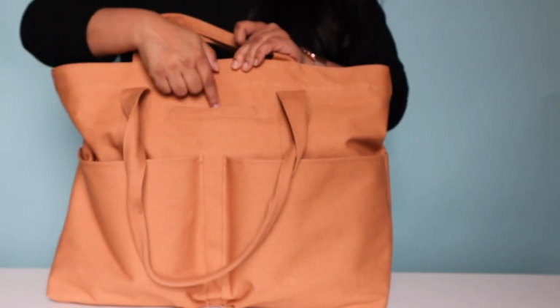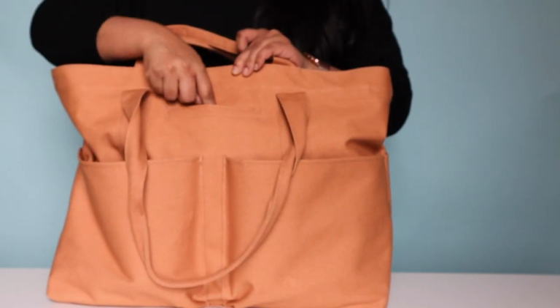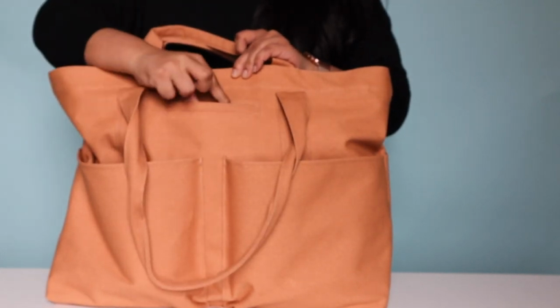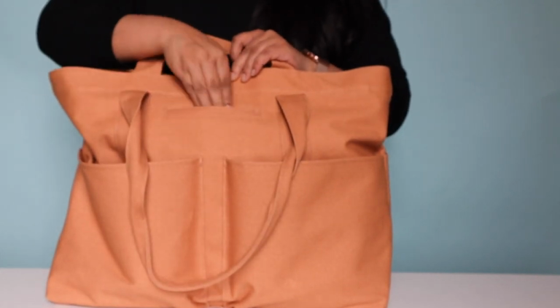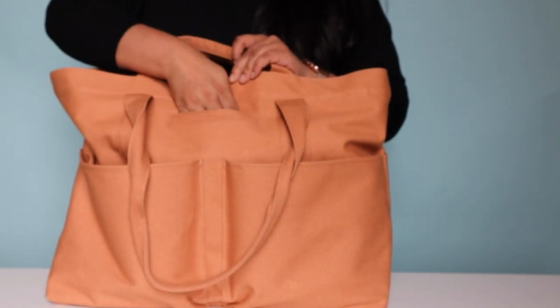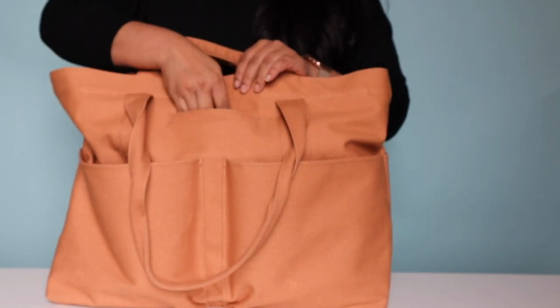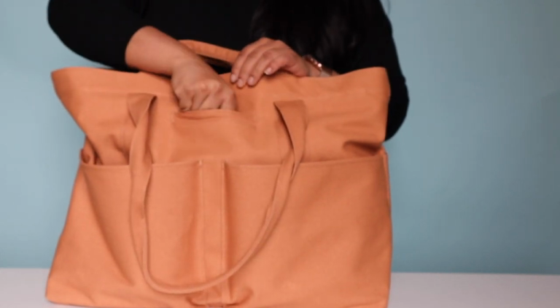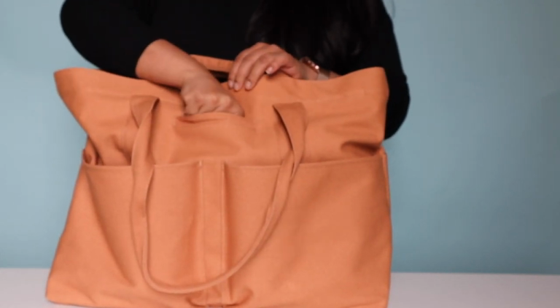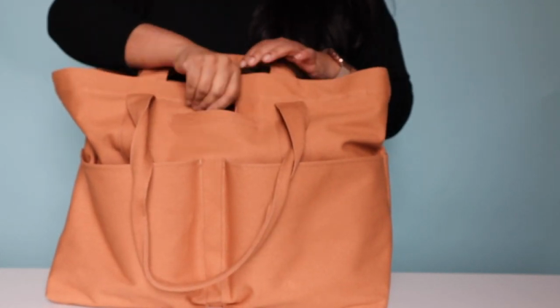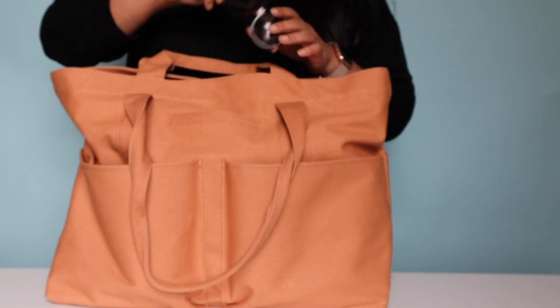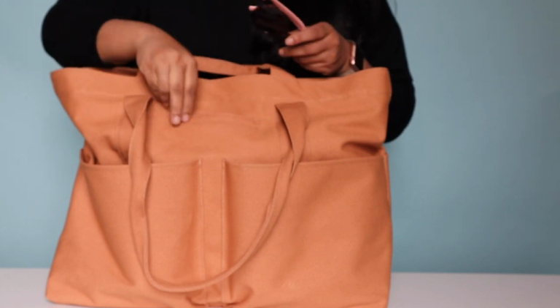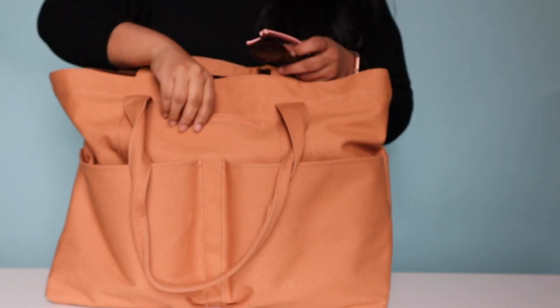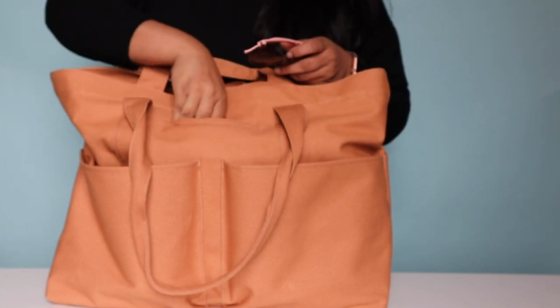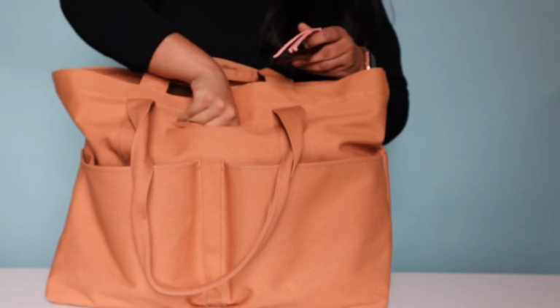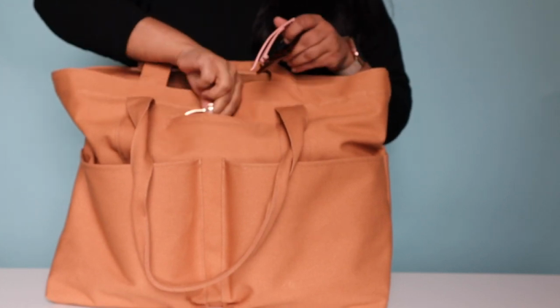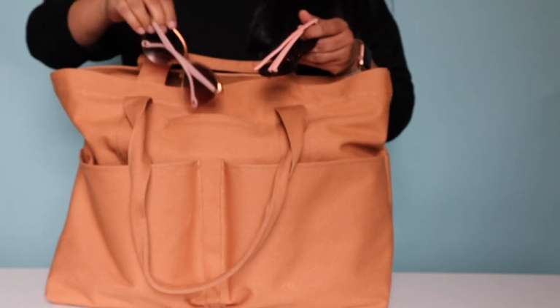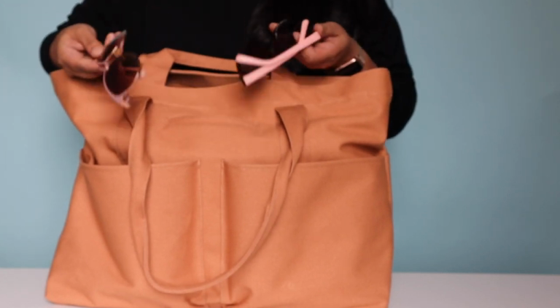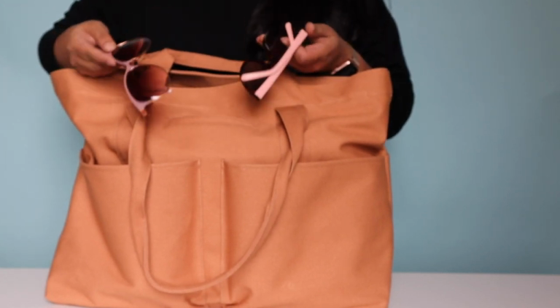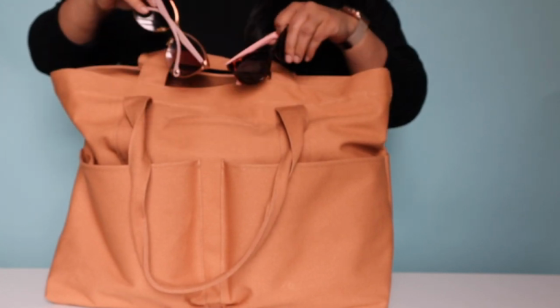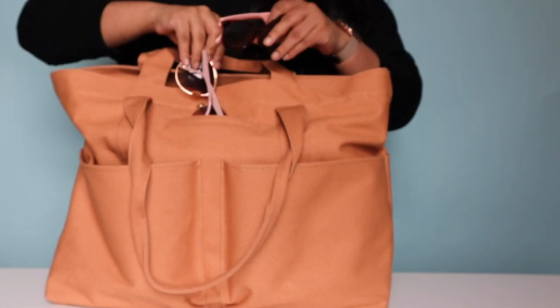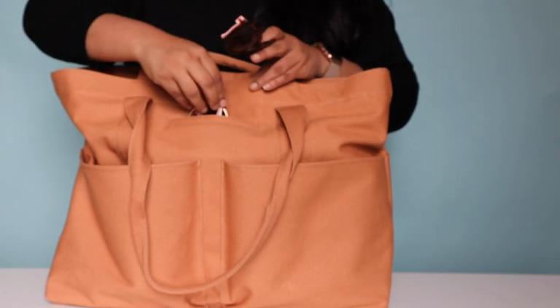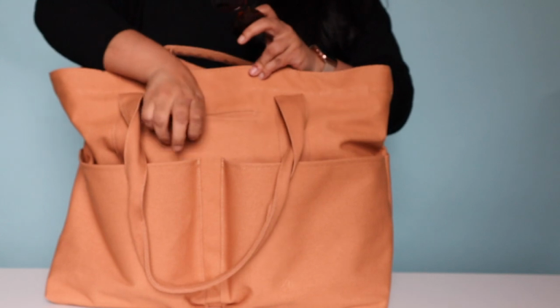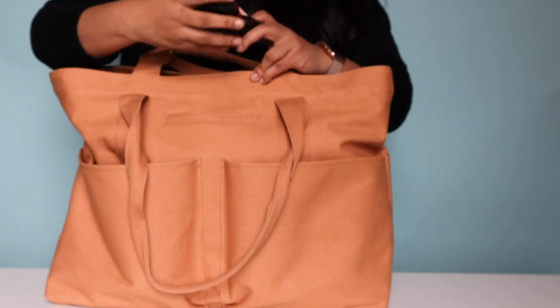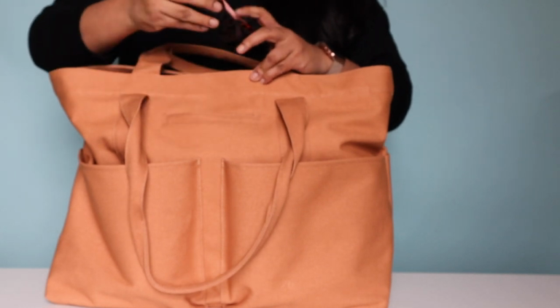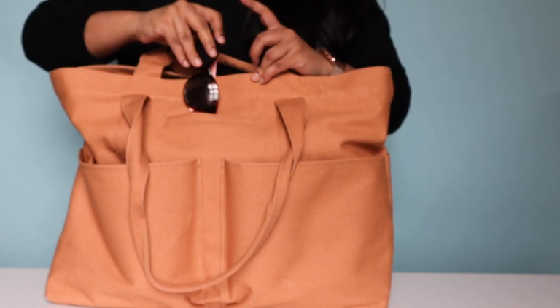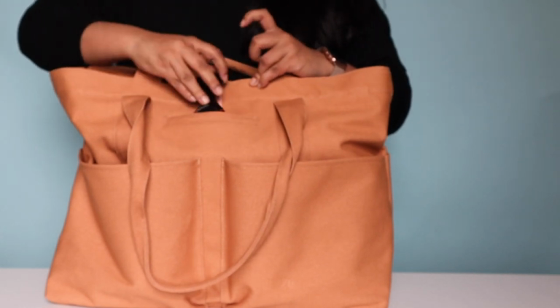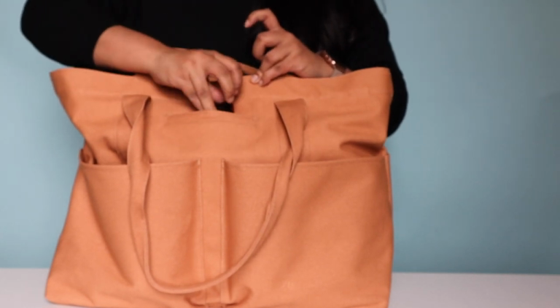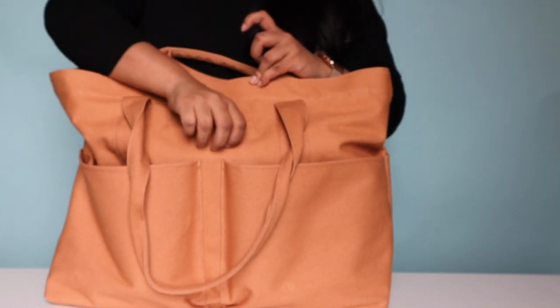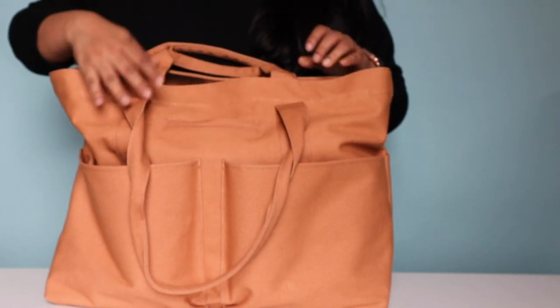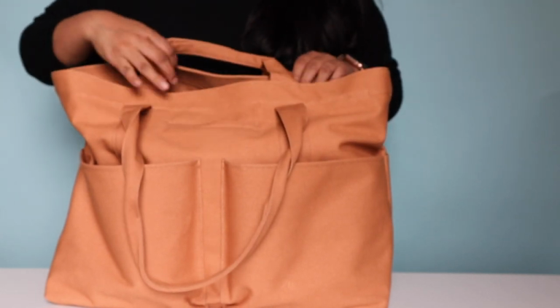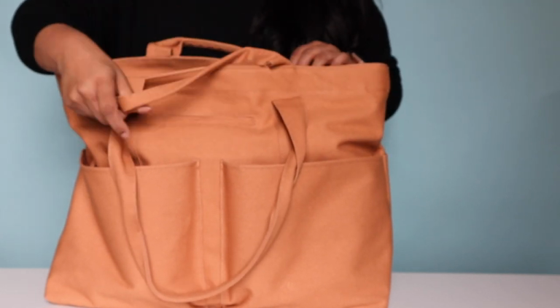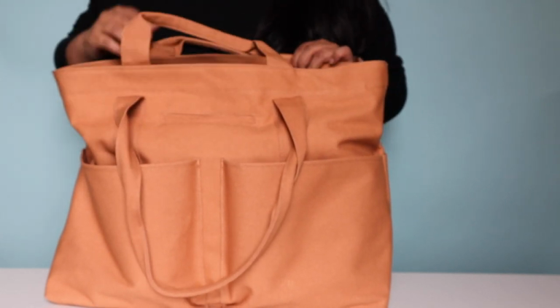This is their cell phone pocket, but because I usually just throw my cell phone in my pocket, I have sunglasses for myself and my daughter in here. They fit pretty well with room to spare.